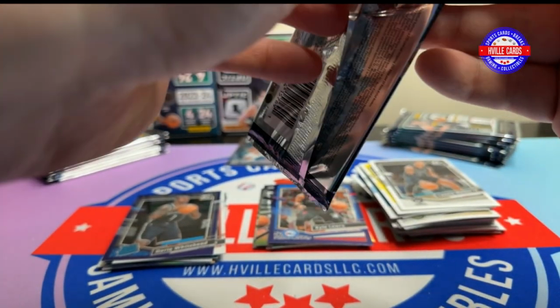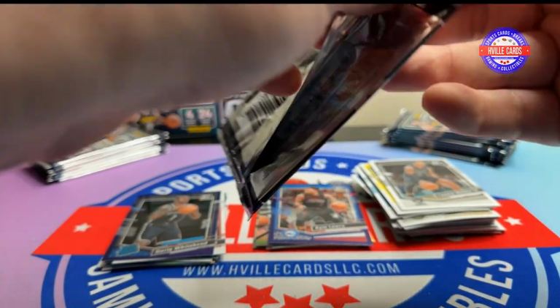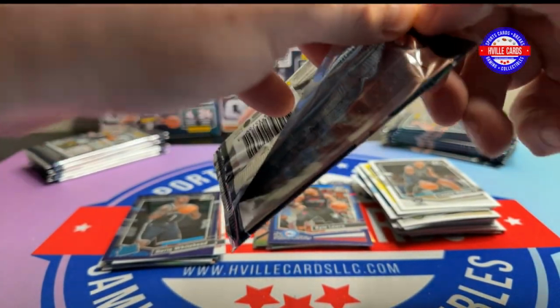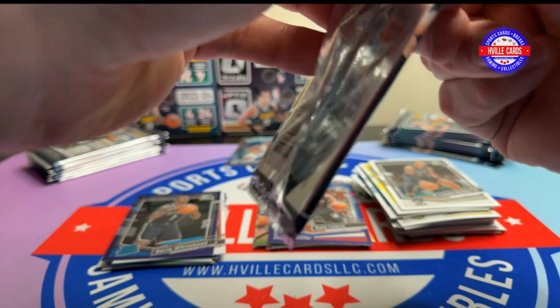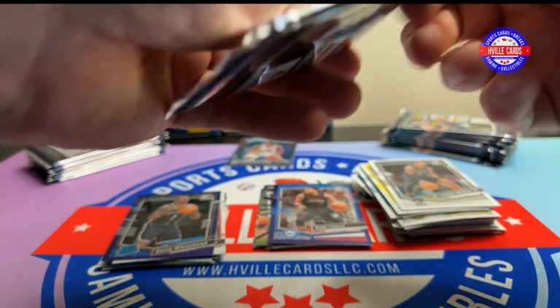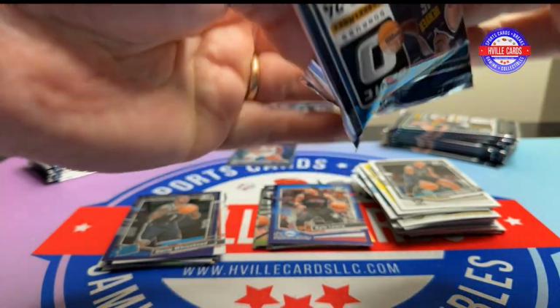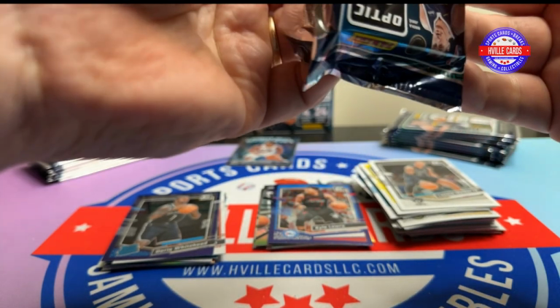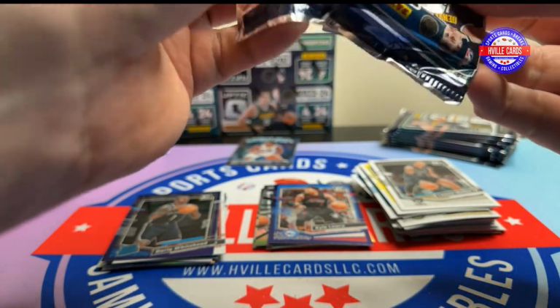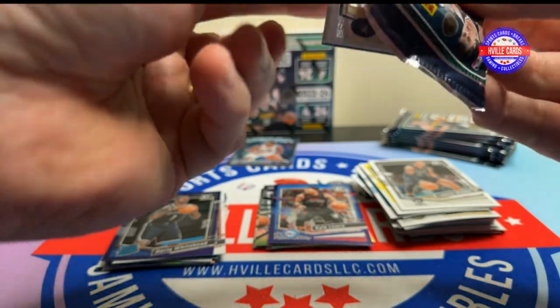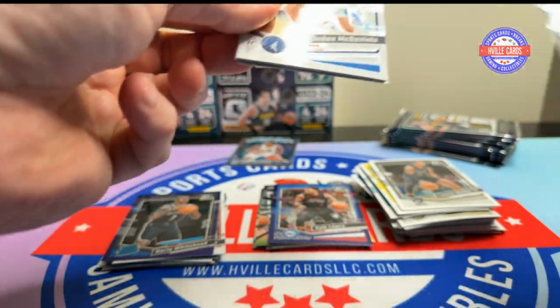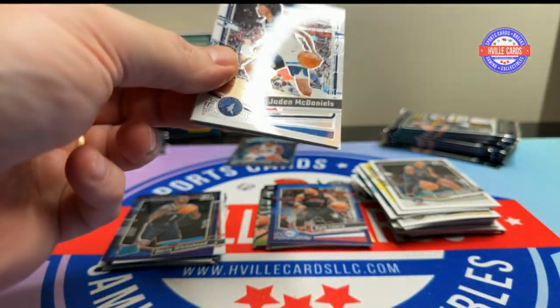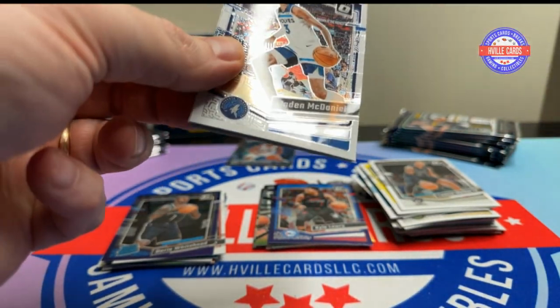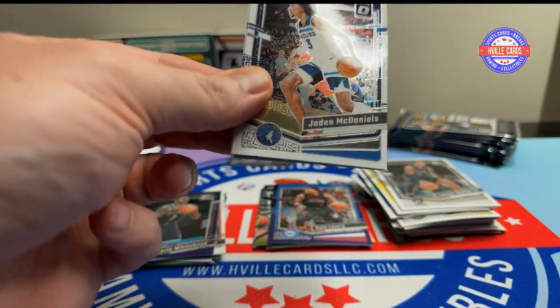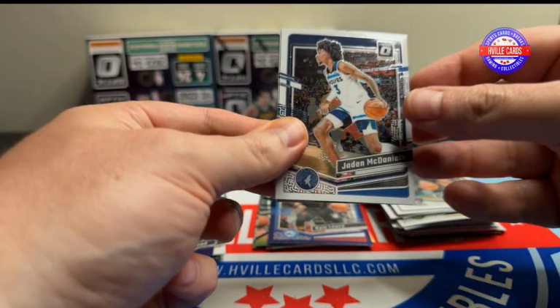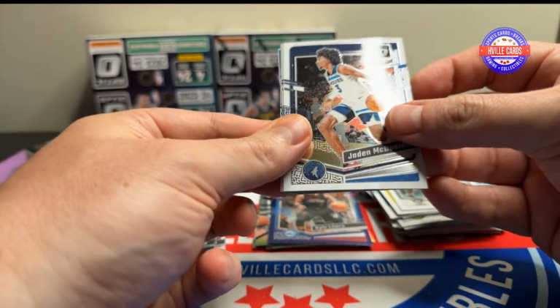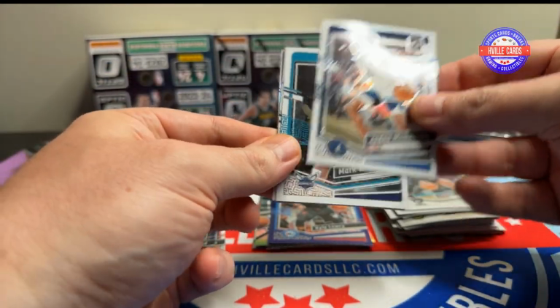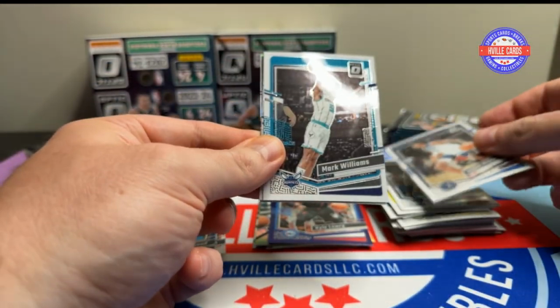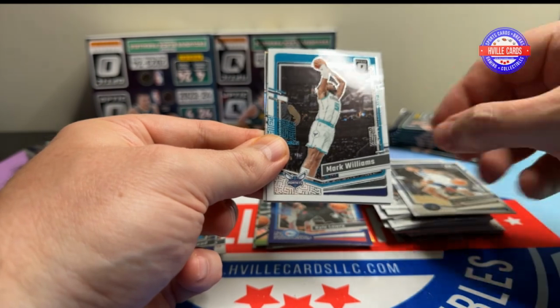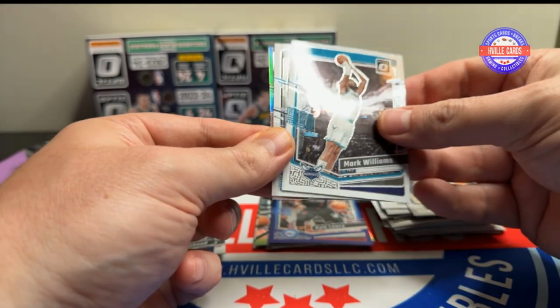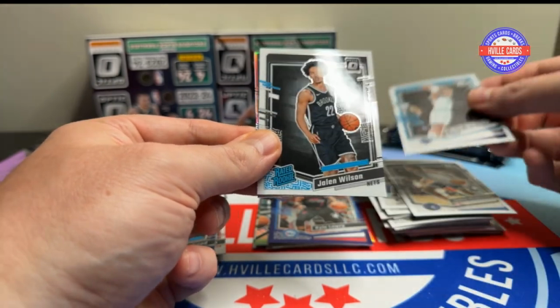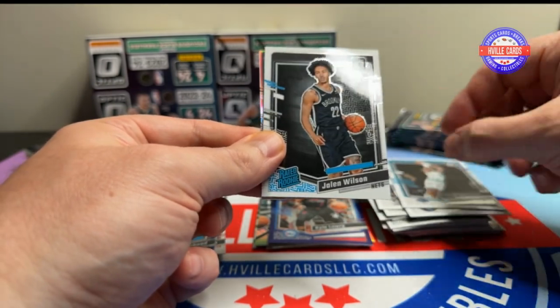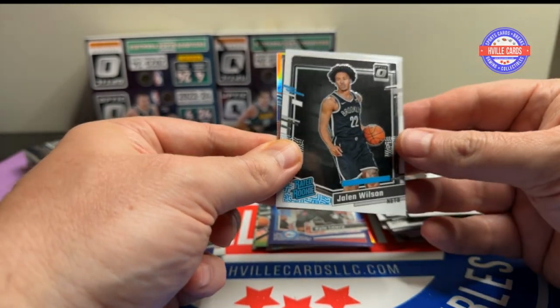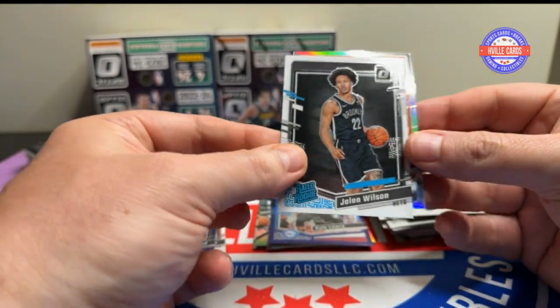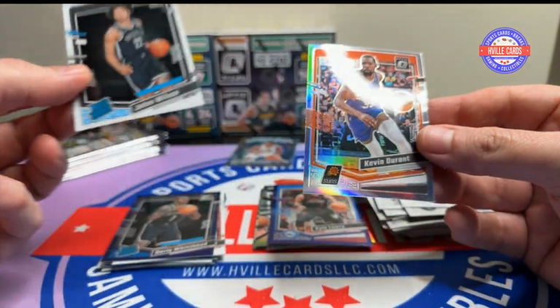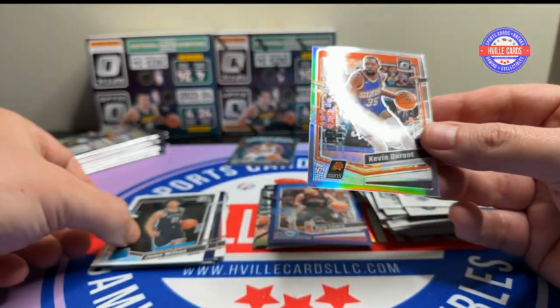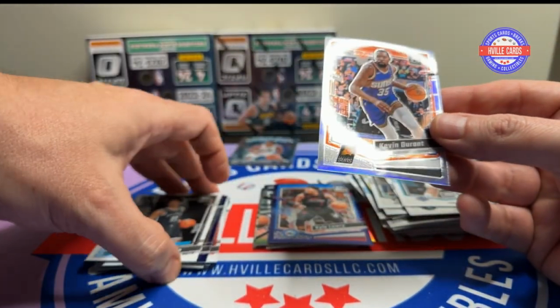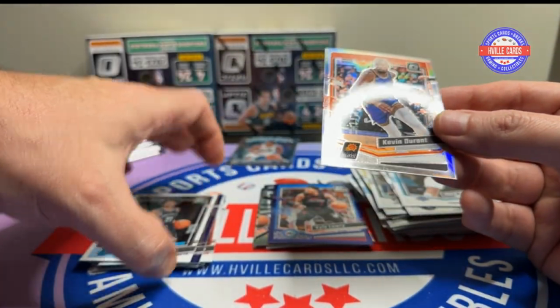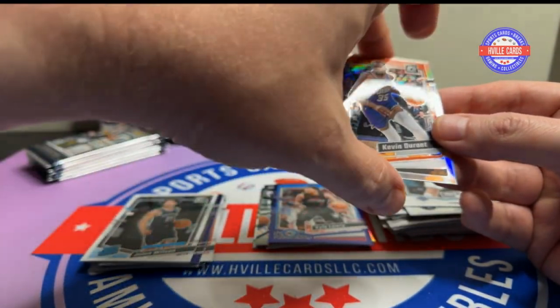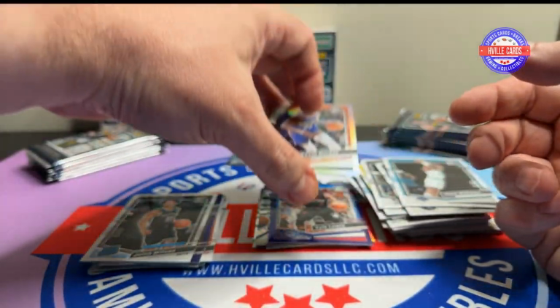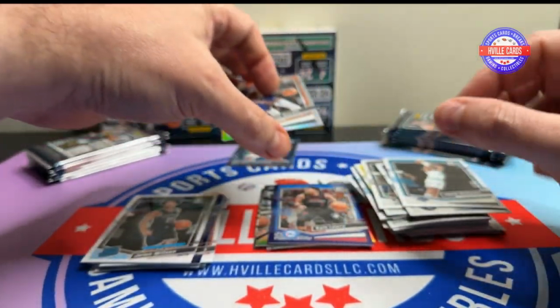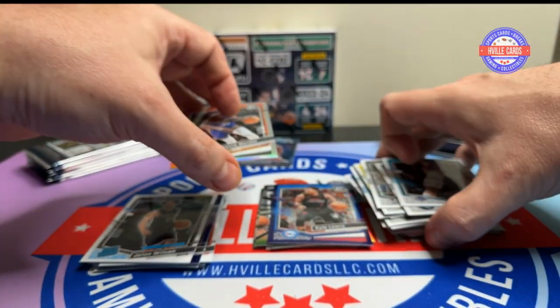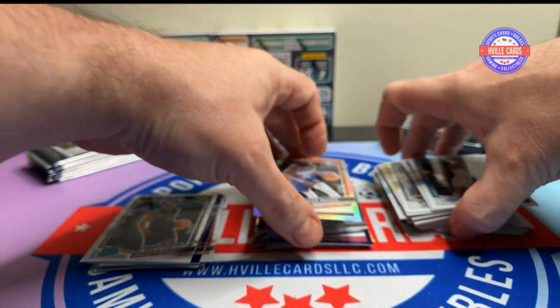Let's get a purple Wemby — that would be fun. Alright, Jaden McDaniels, Mark Williams, Jalen Wilson, and a hollow Kevin Durant.